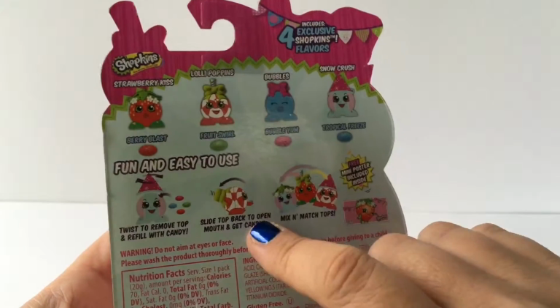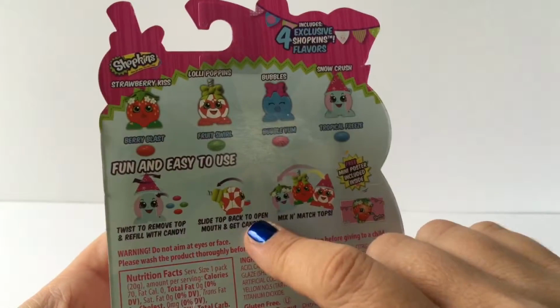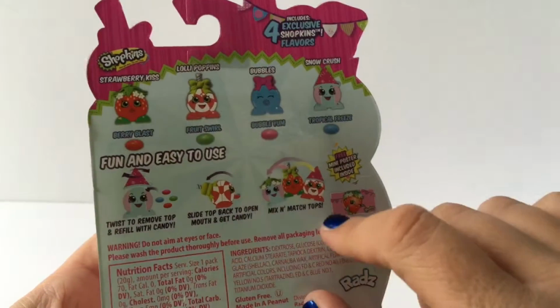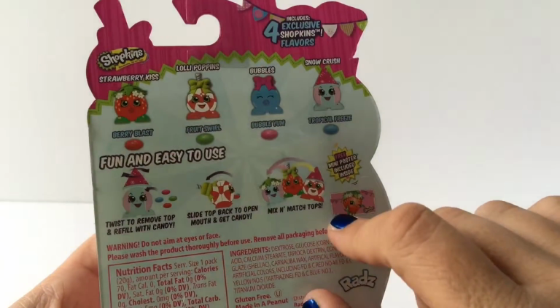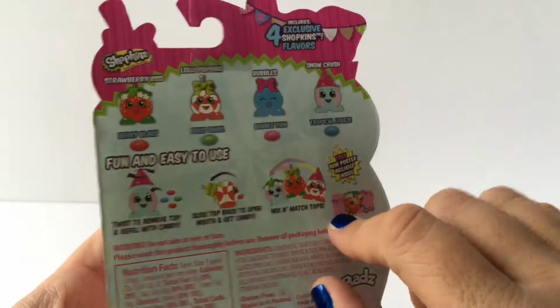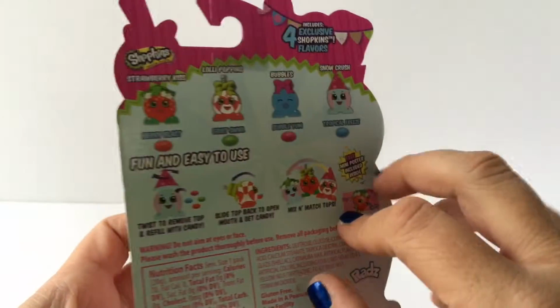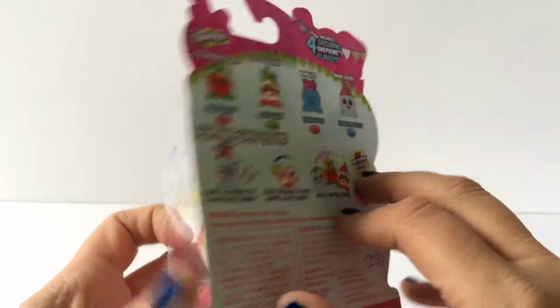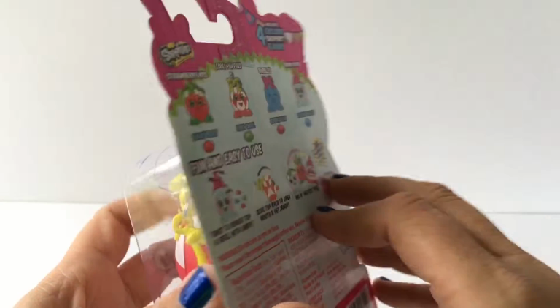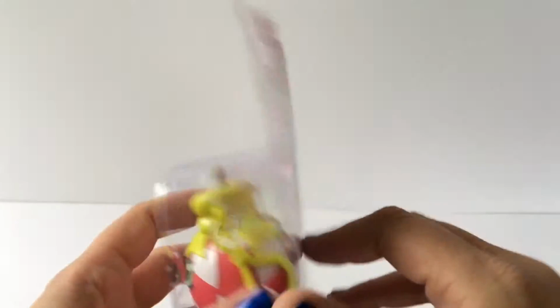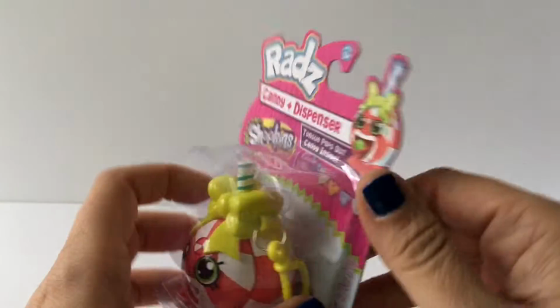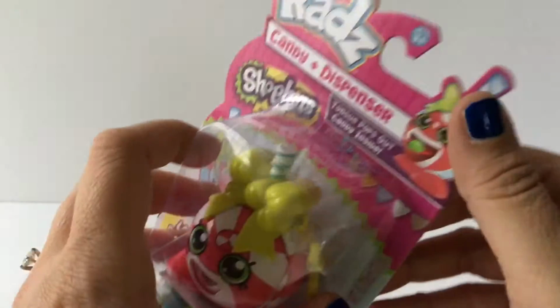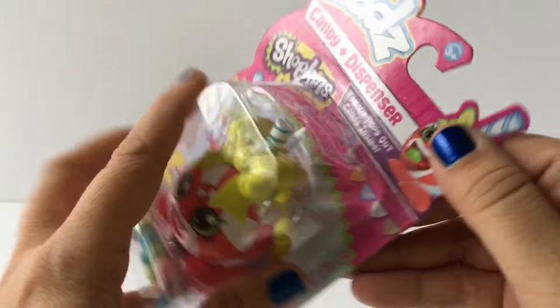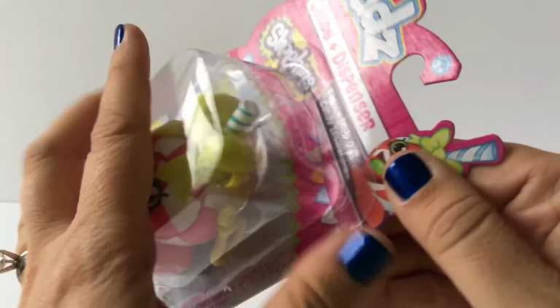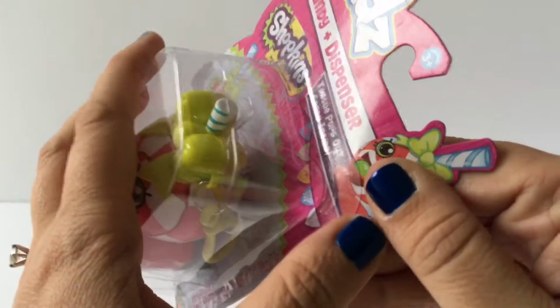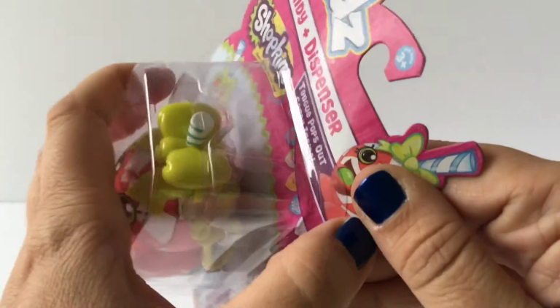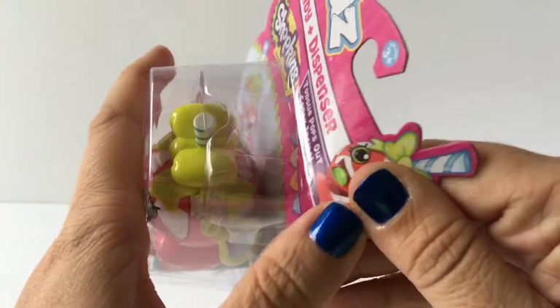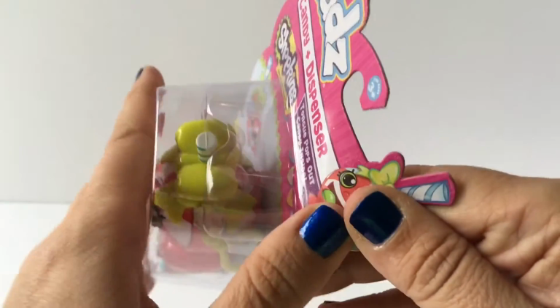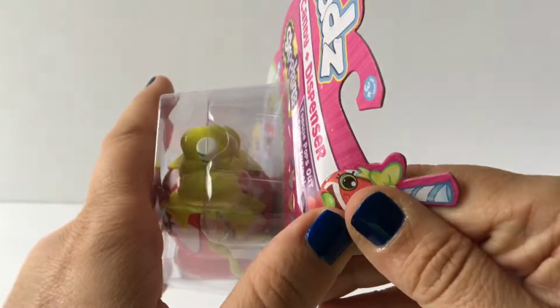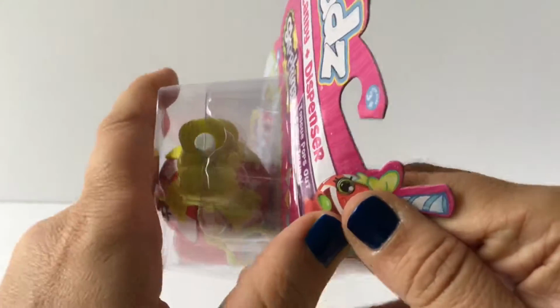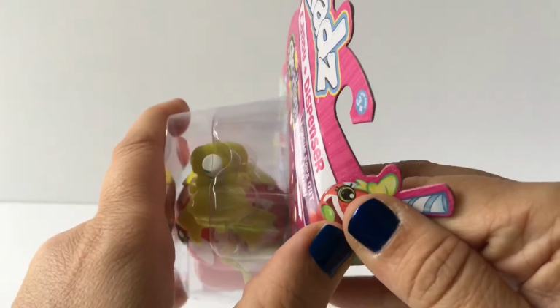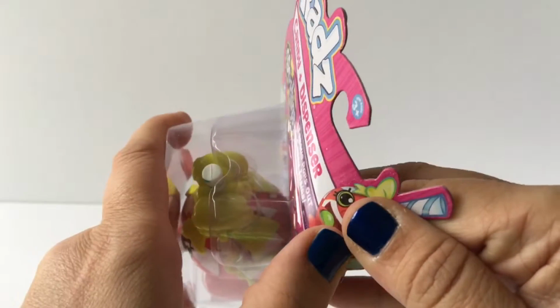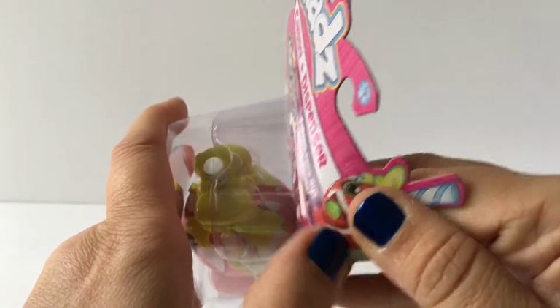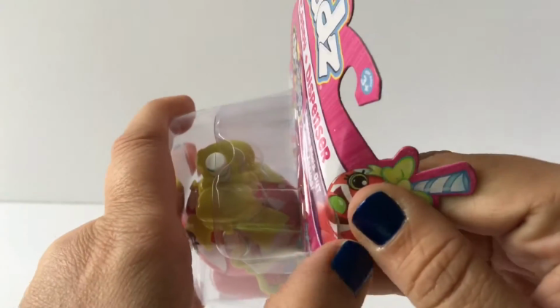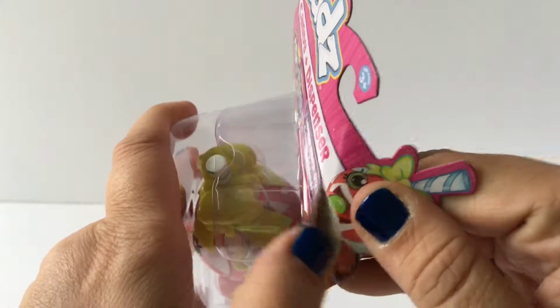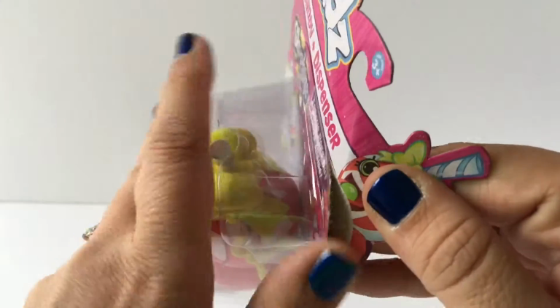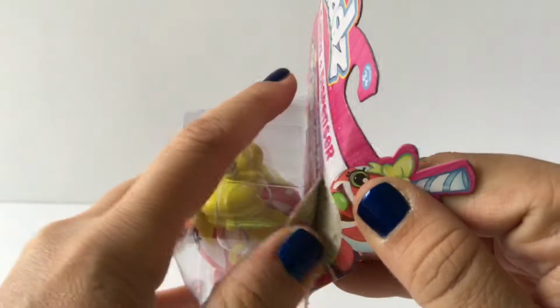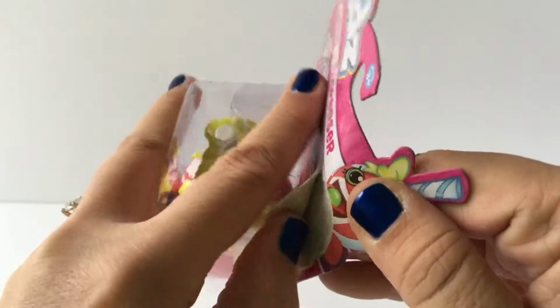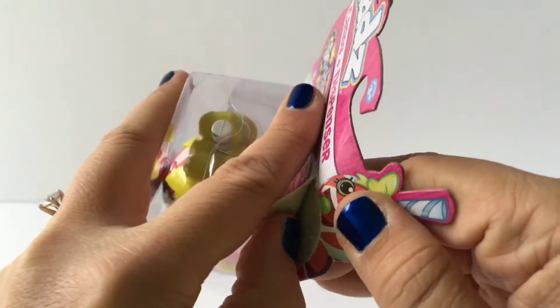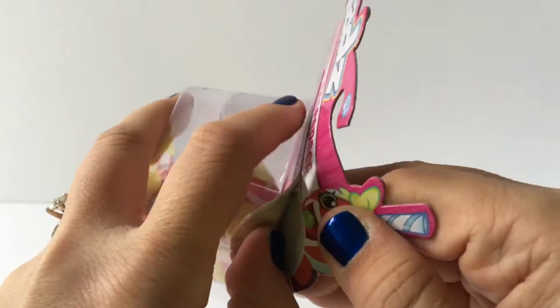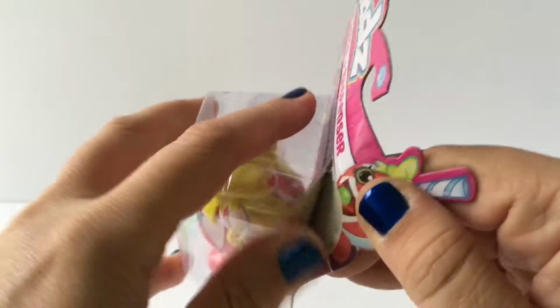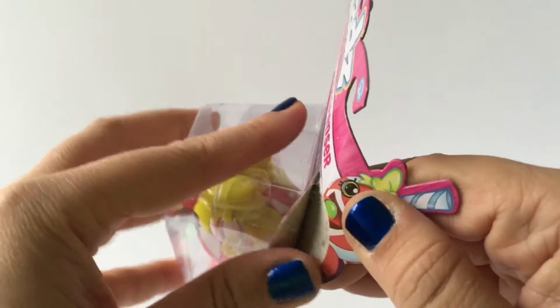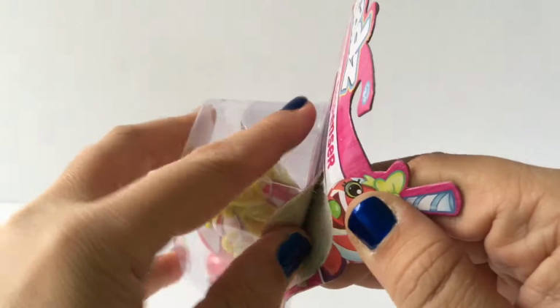All you do is twist the top to open it, put the candy in, and then put the top back on to make your candy dispenser. Let's go ahead and open this and see what Lollipopins looks like.